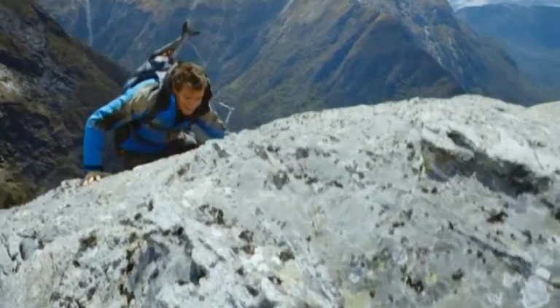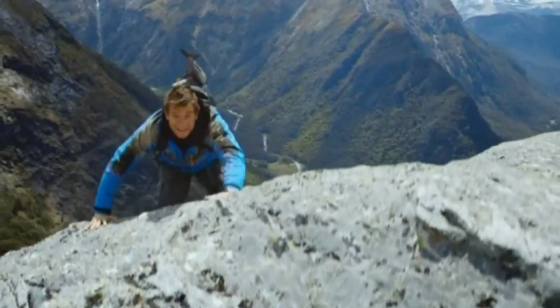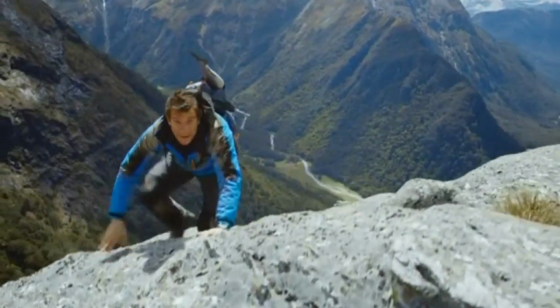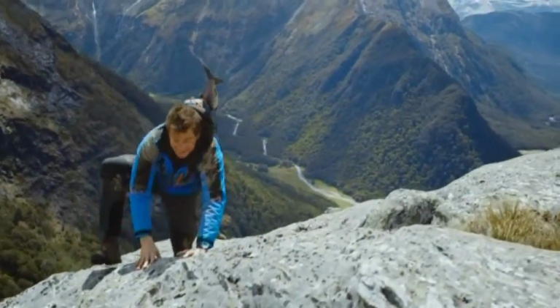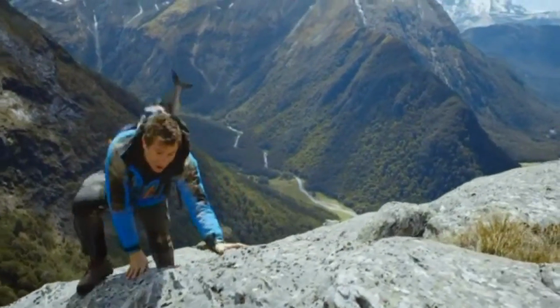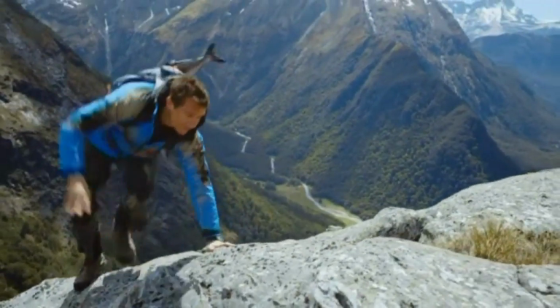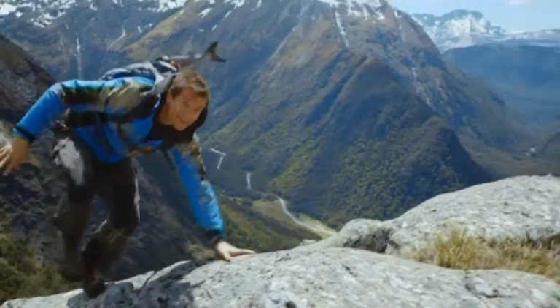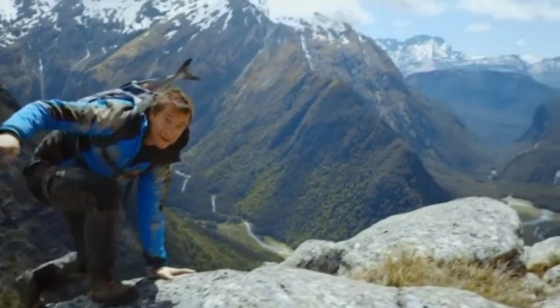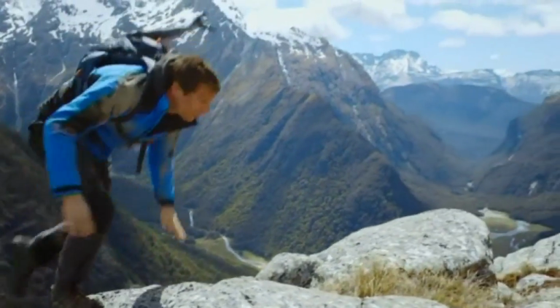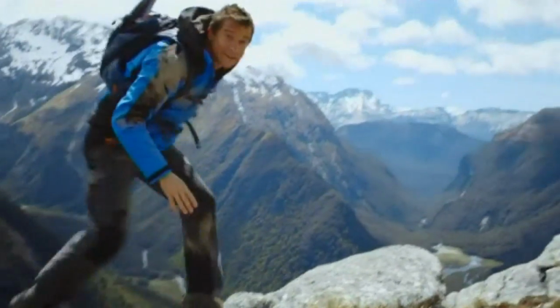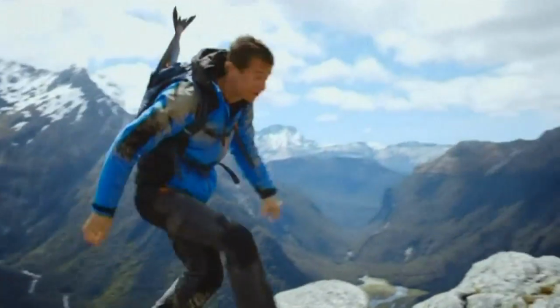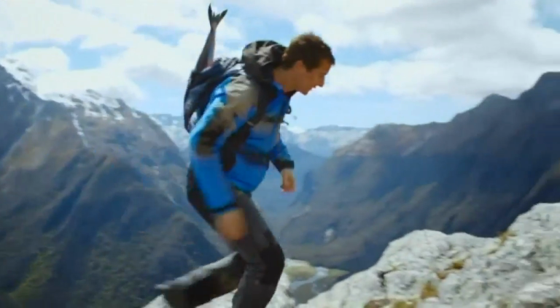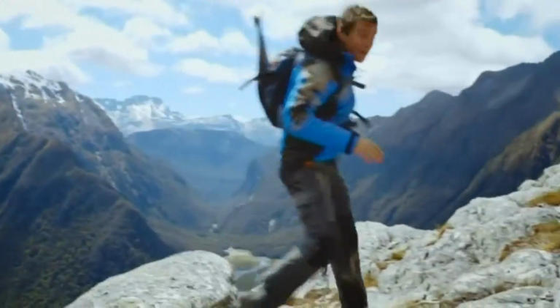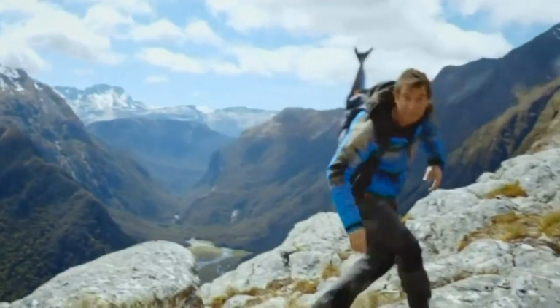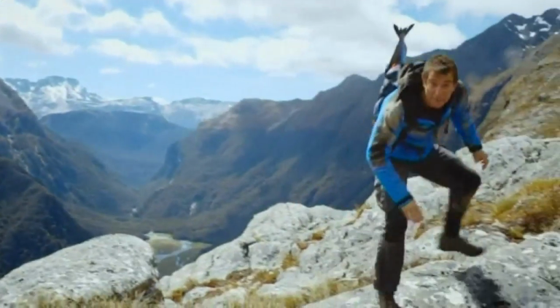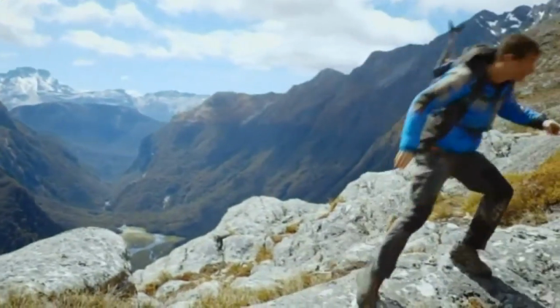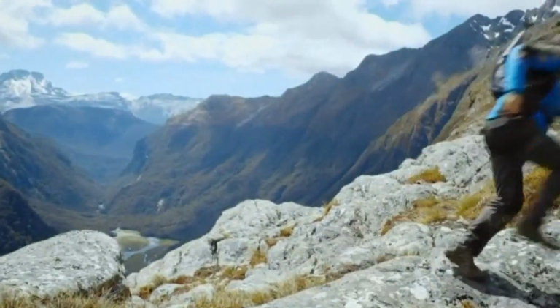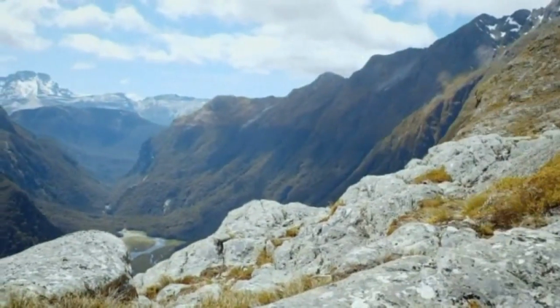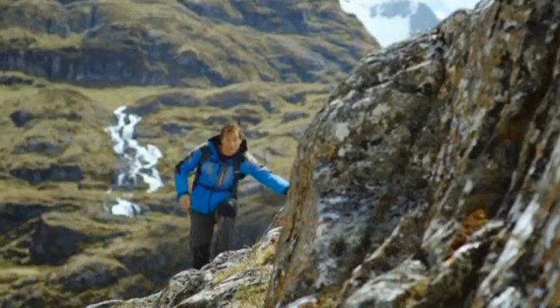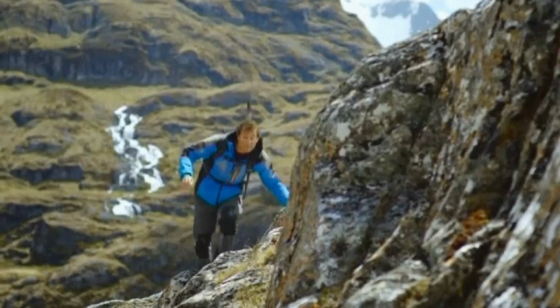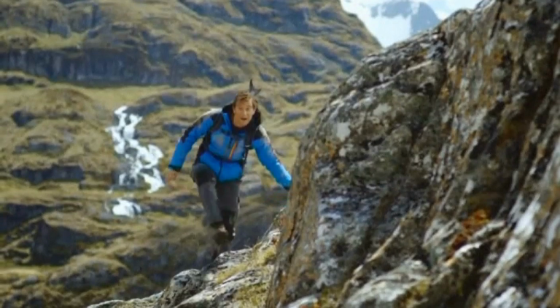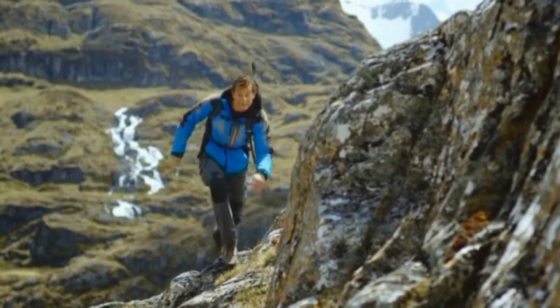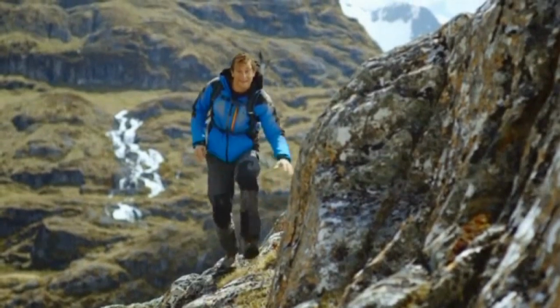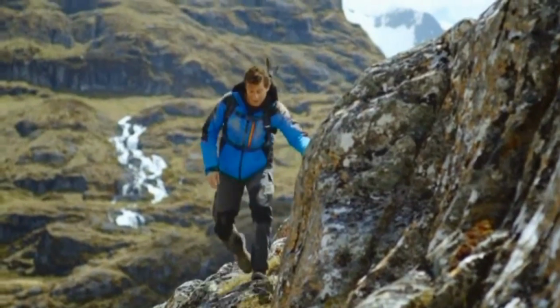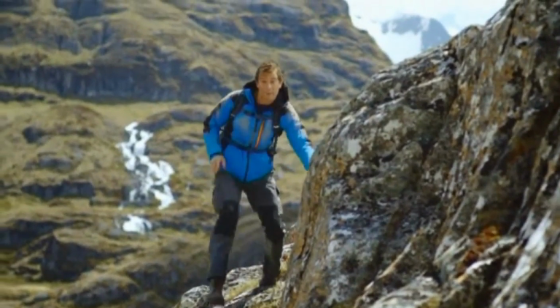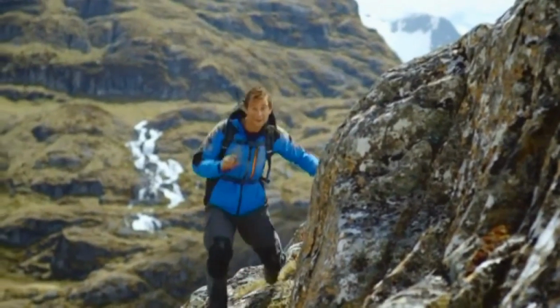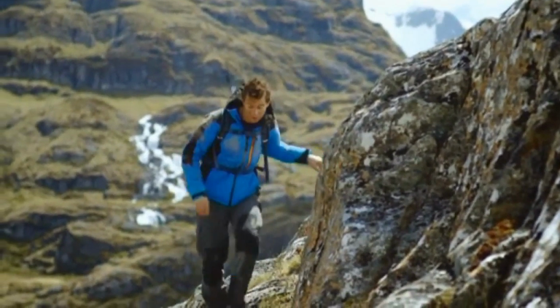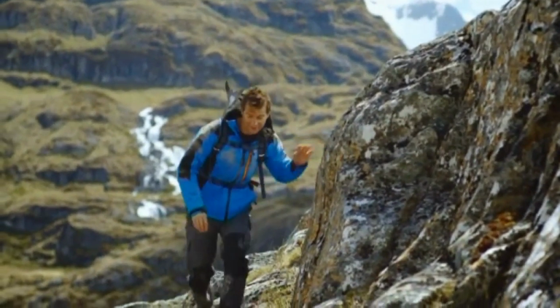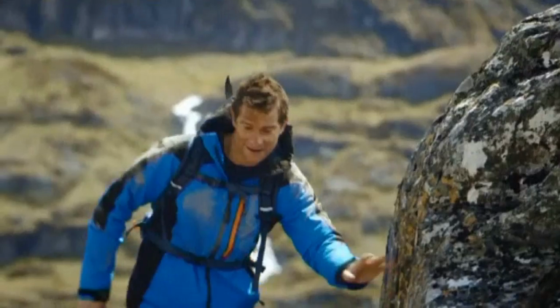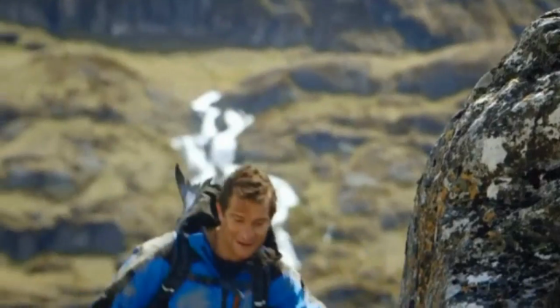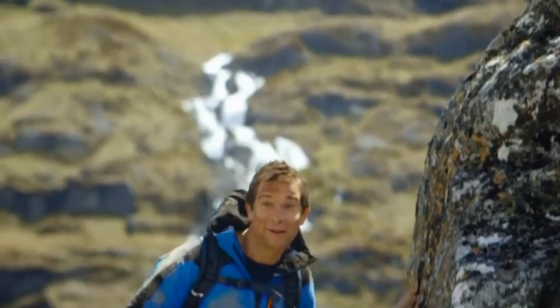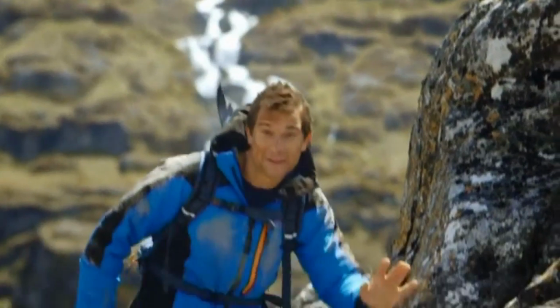Seeing as you're waiting to take off, I'm going to take you through a few of the safety drills I've picked up on my adventures. British adventurer Bear Grylls is the latest star of Air New Zealand's in-flight safety video.